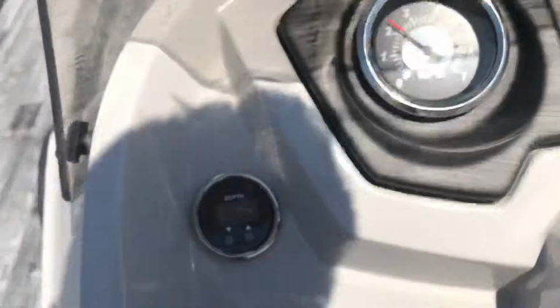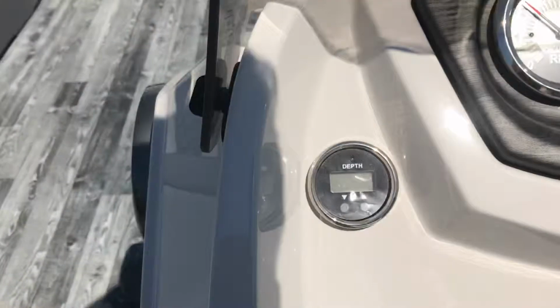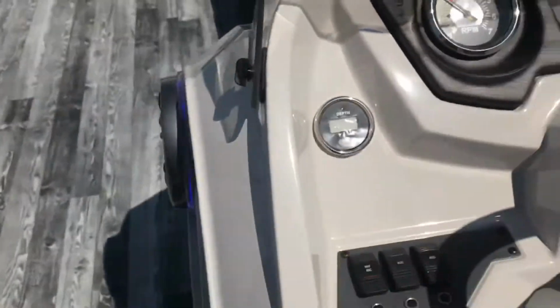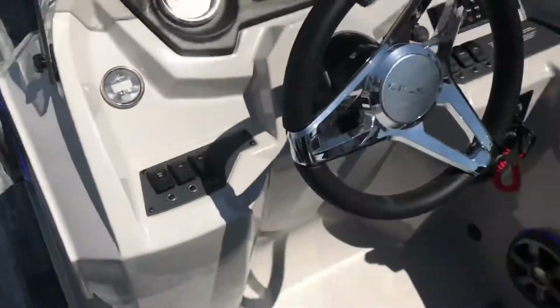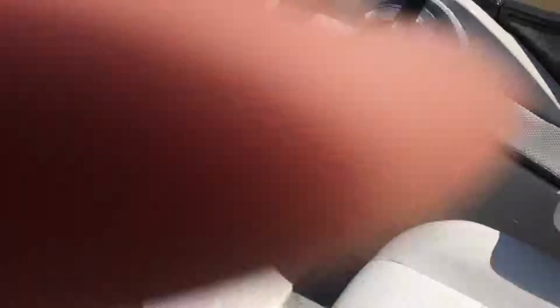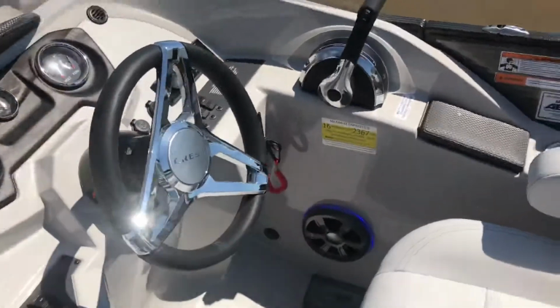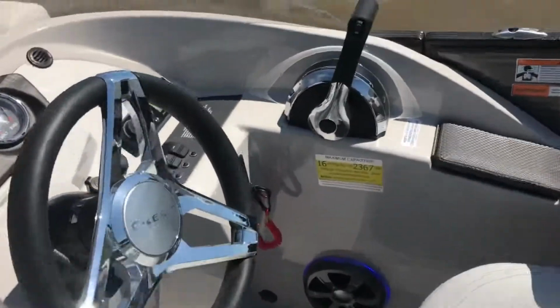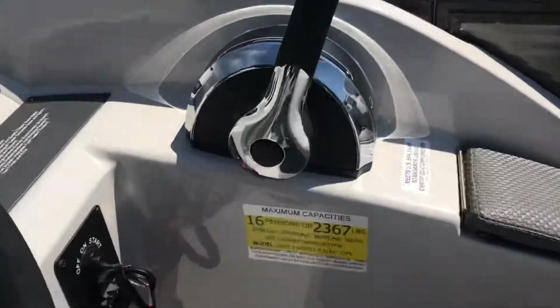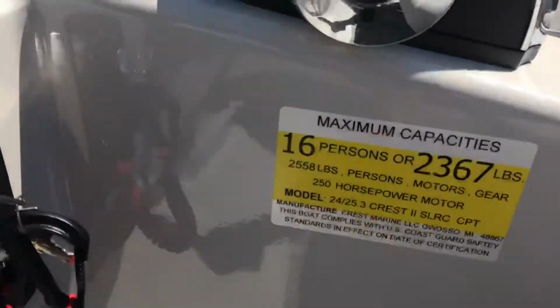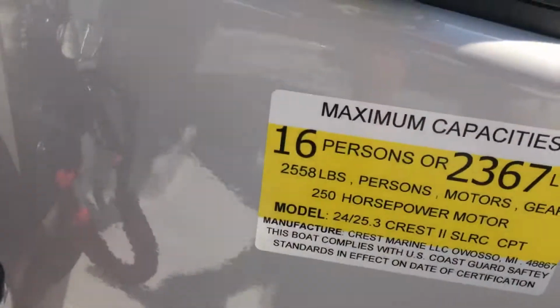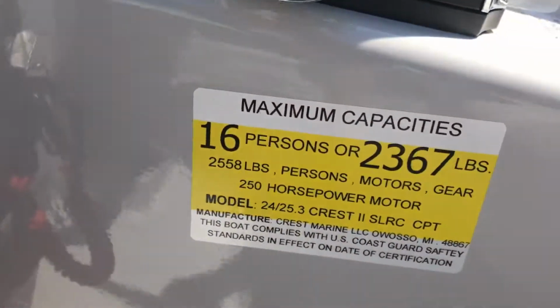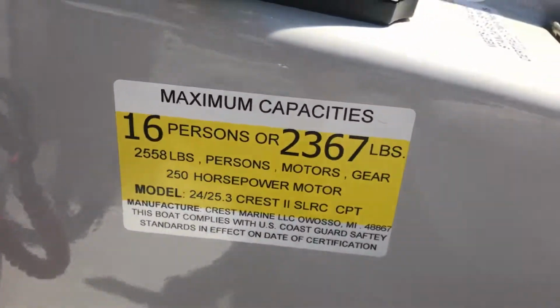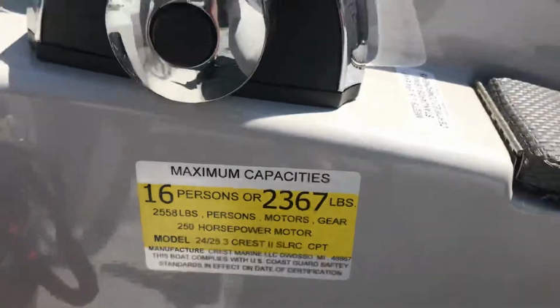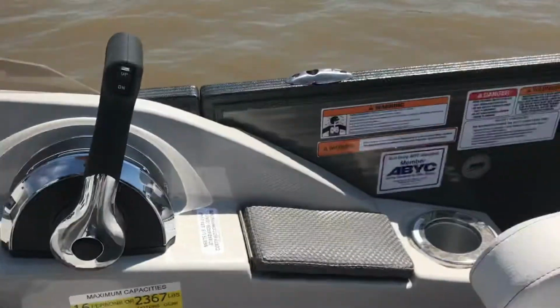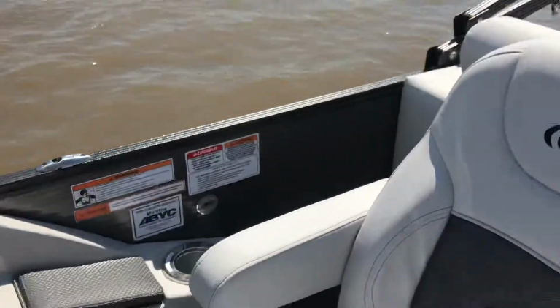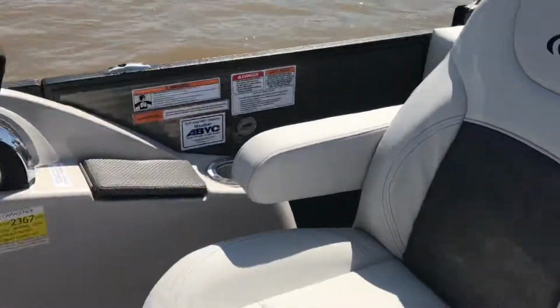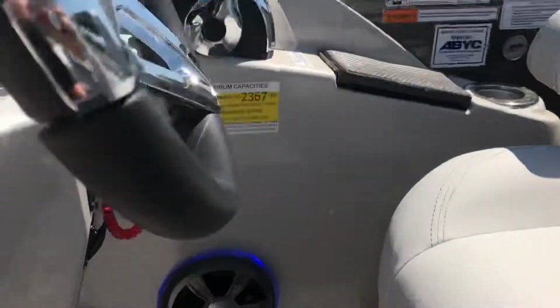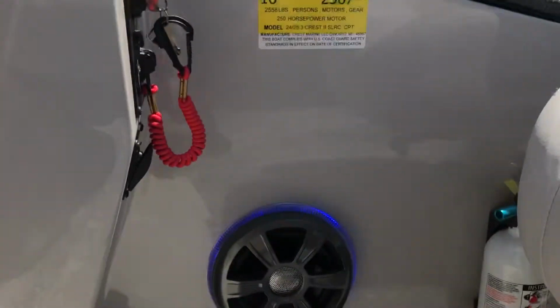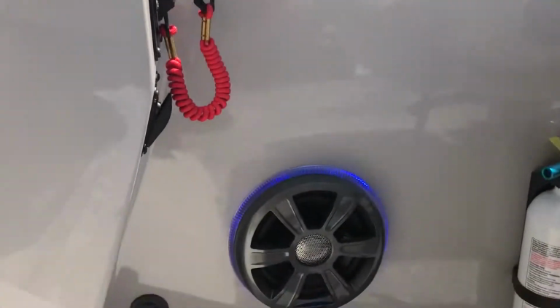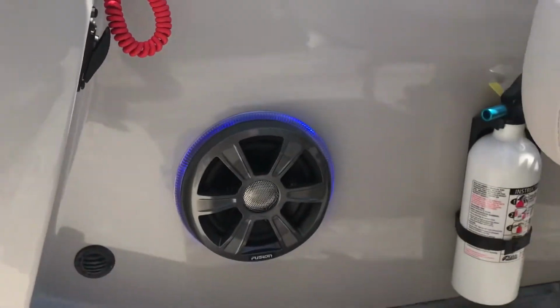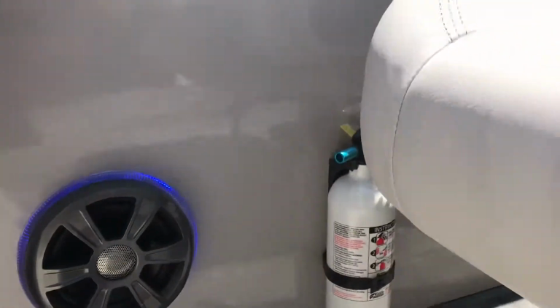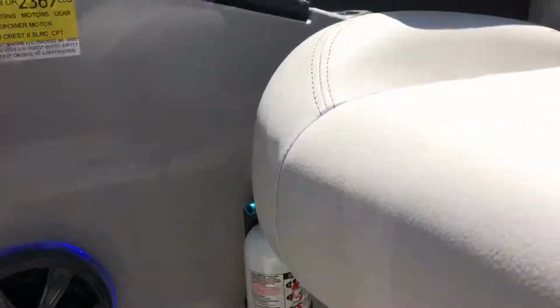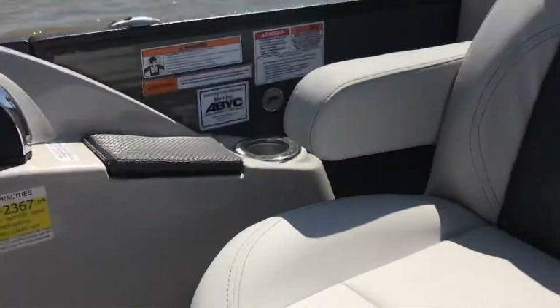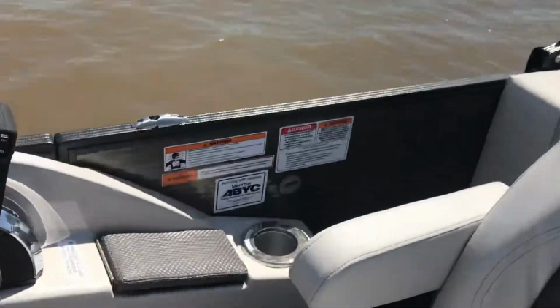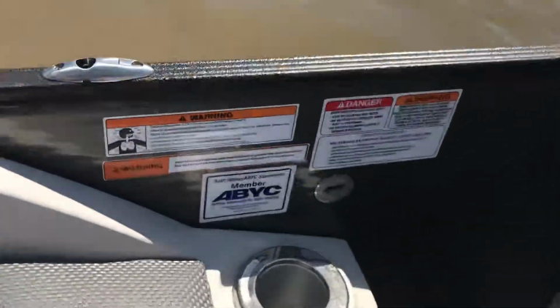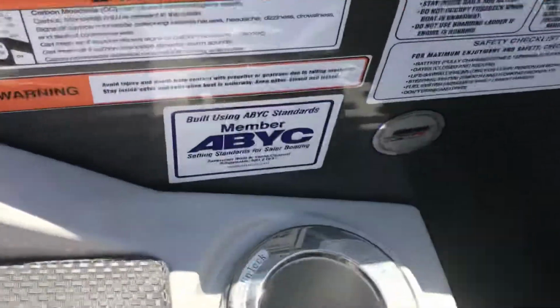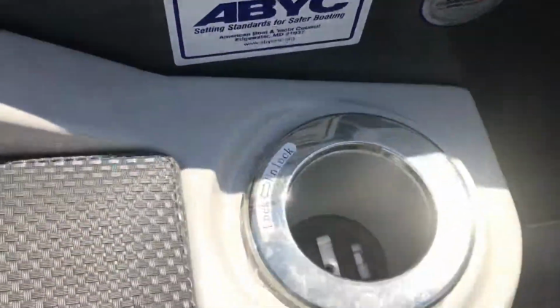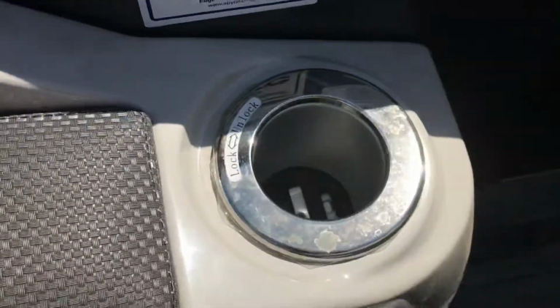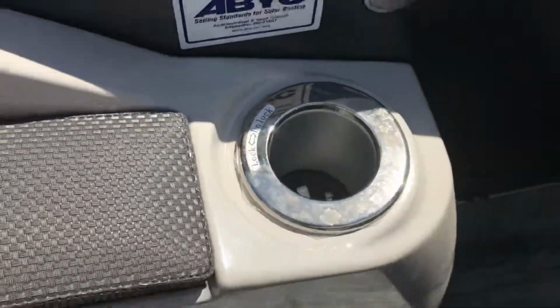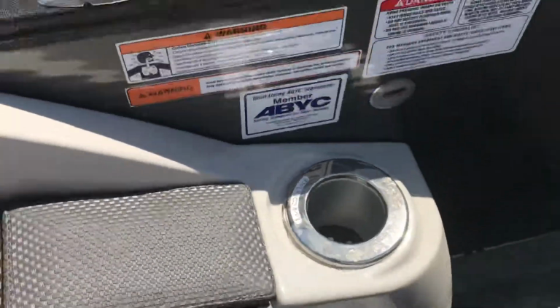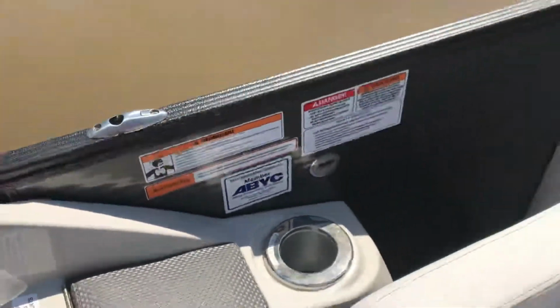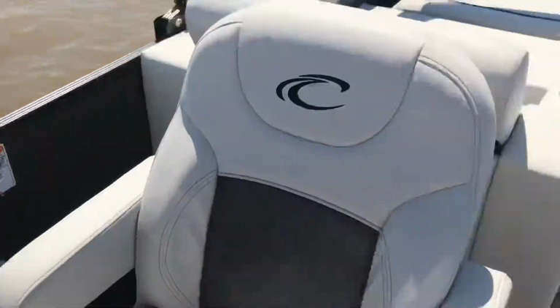We also have a digital depth finder. This boat holds 16 persons — you can get the whole family on here. And we've got a captain's cool cup holder to keep your cocktail or beverage nice and cold.